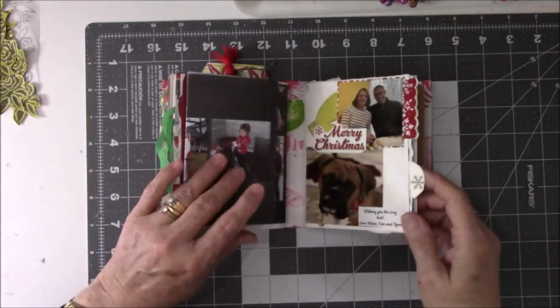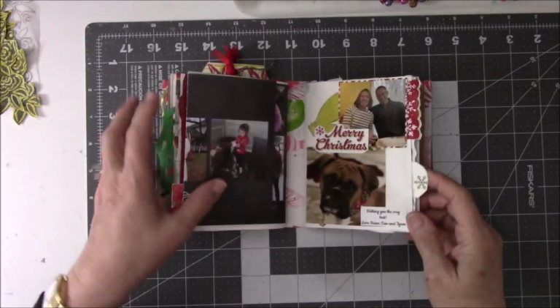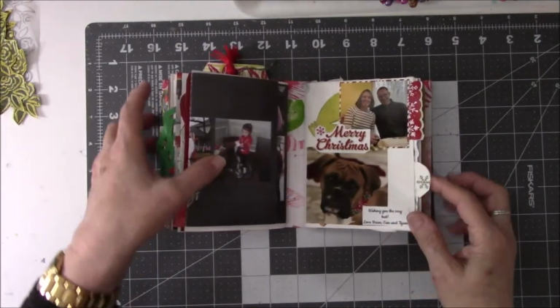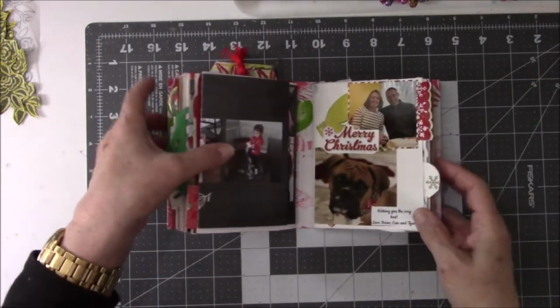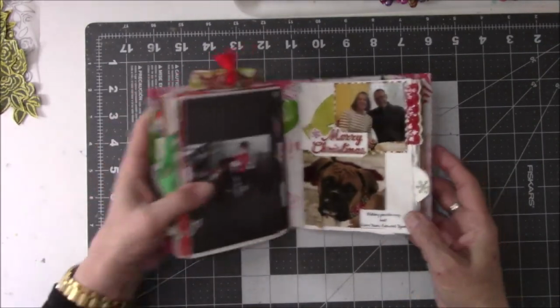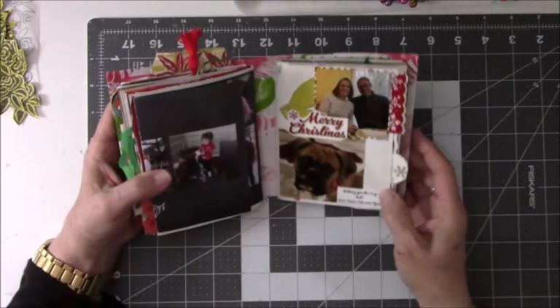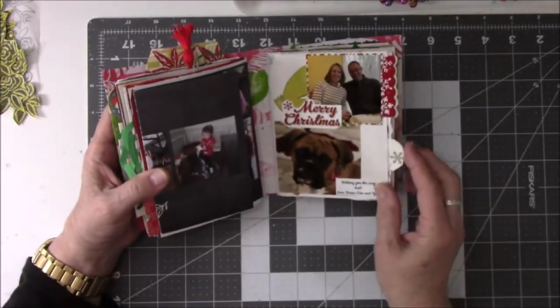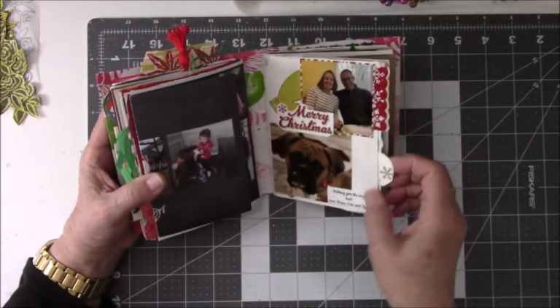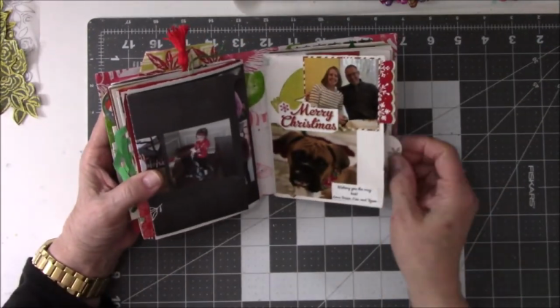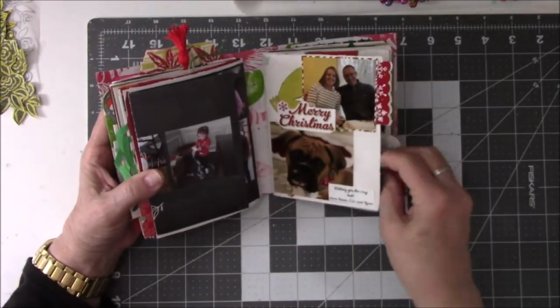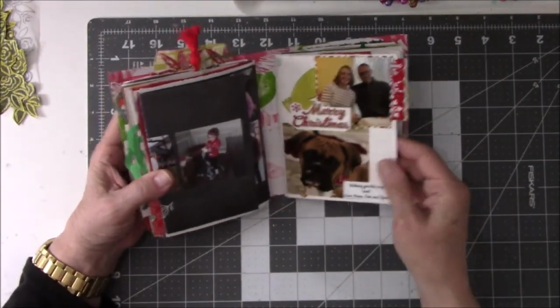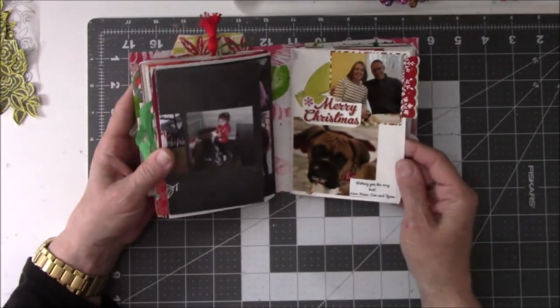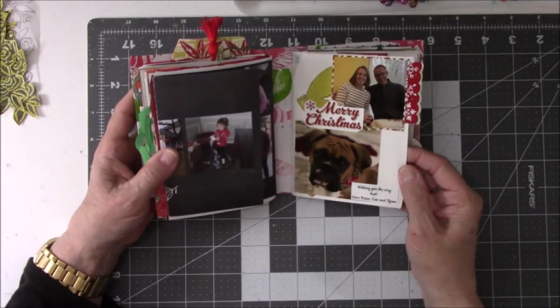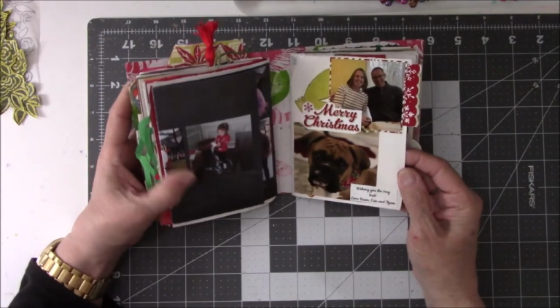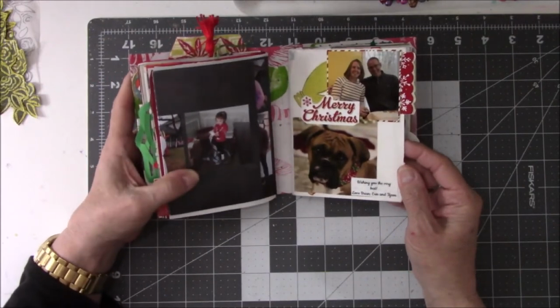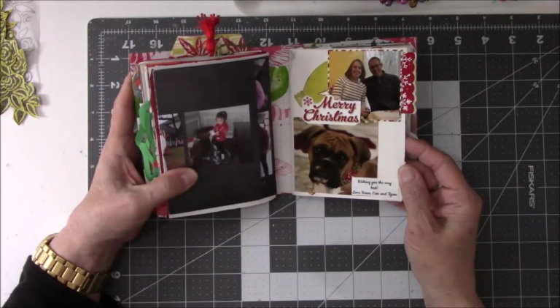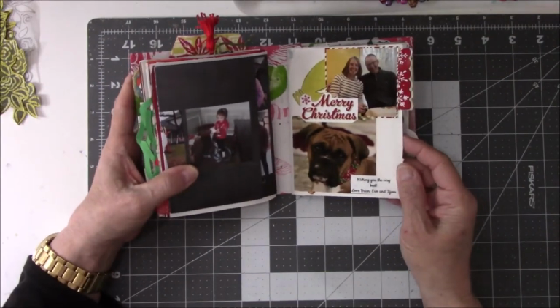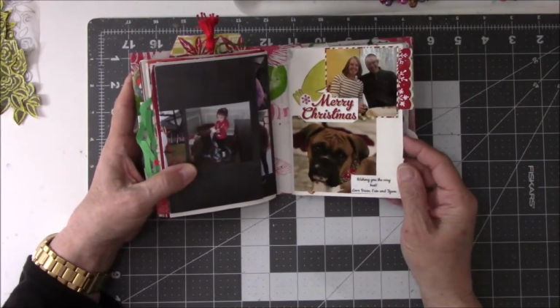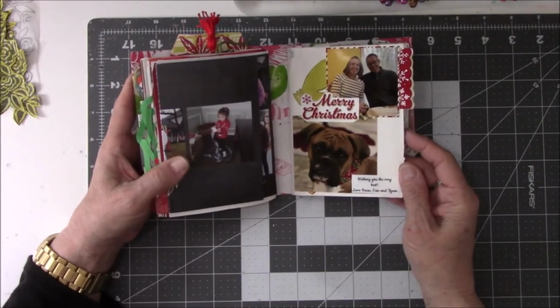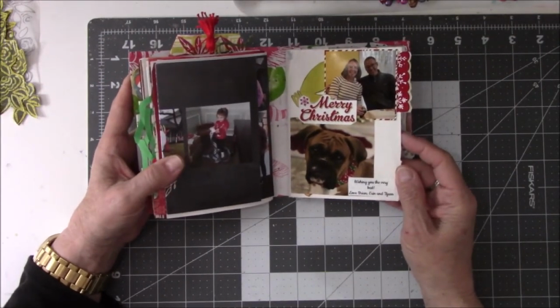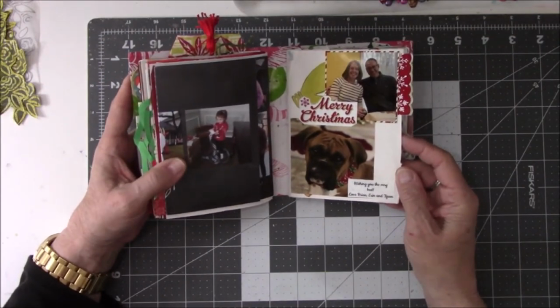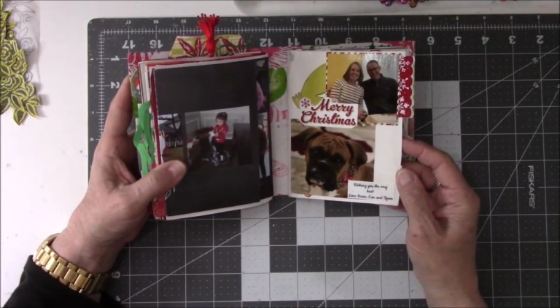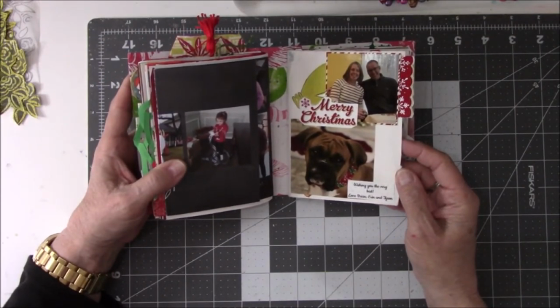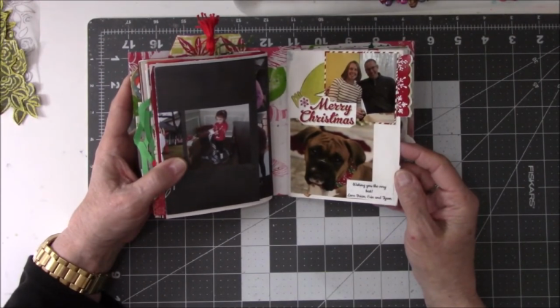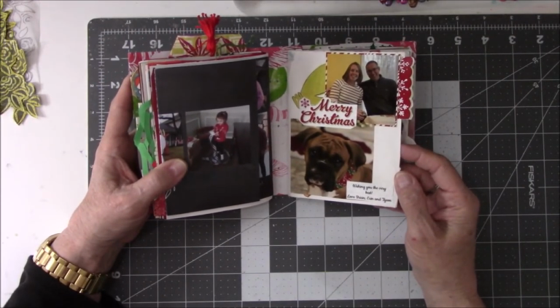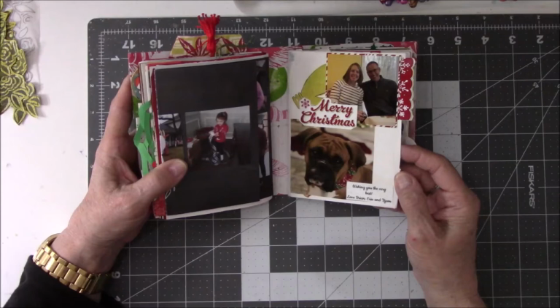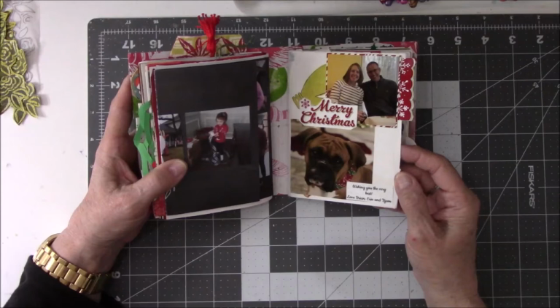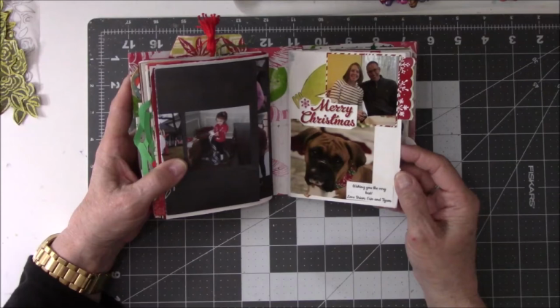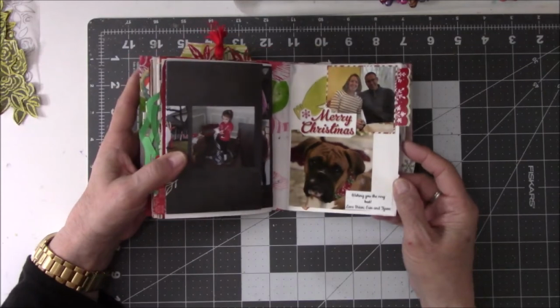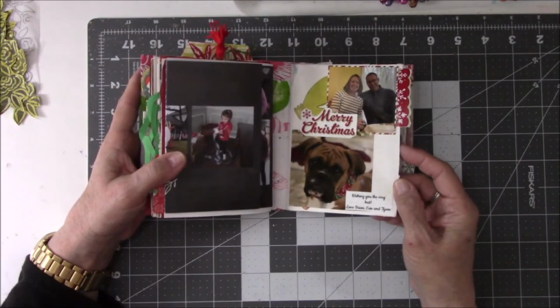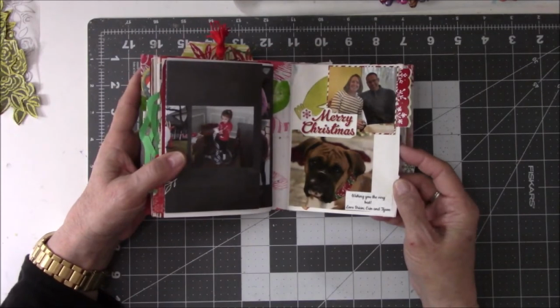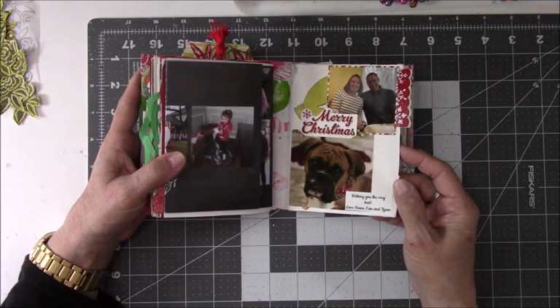This is from one of the twins, my friend Audrey, who lives in Massachusetts. And they have a boxer — they're boxer people like we are. So there's our boxer Tyson. He's so cute.